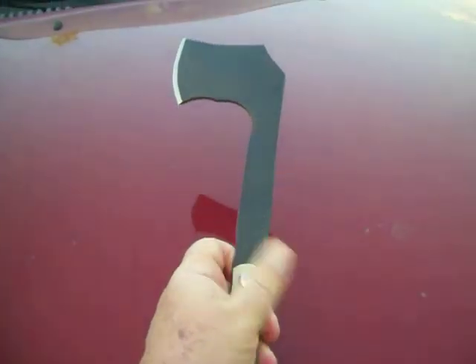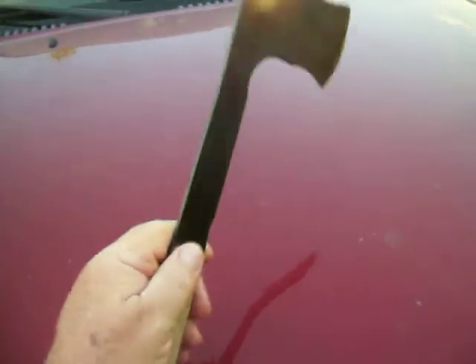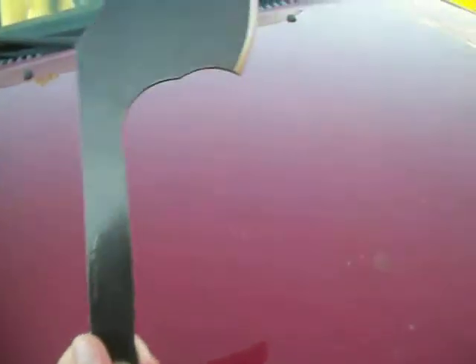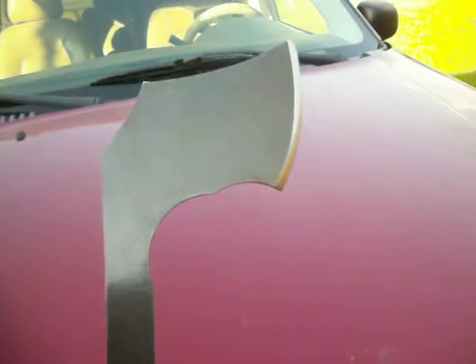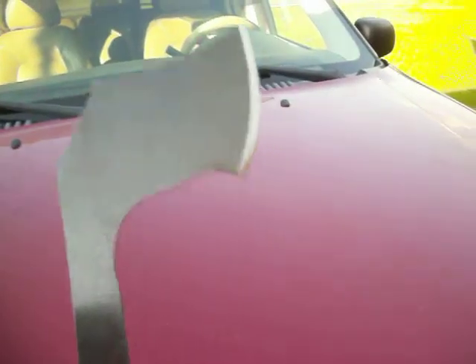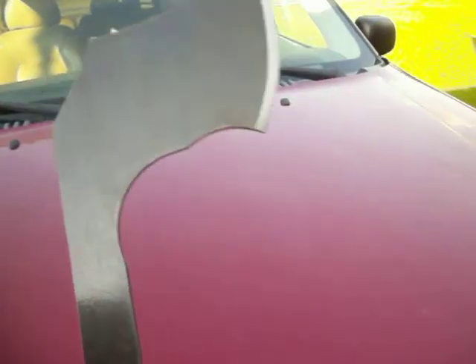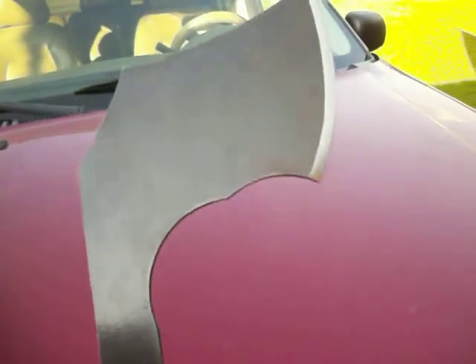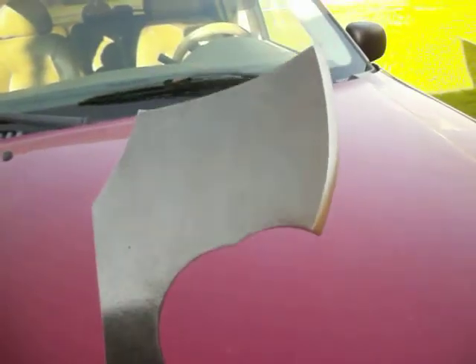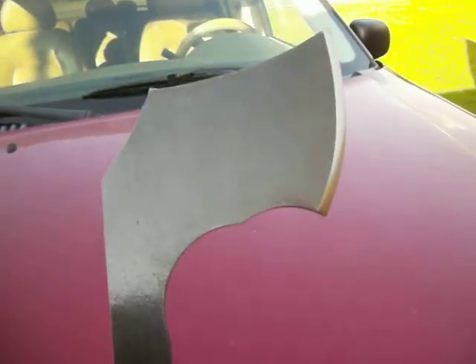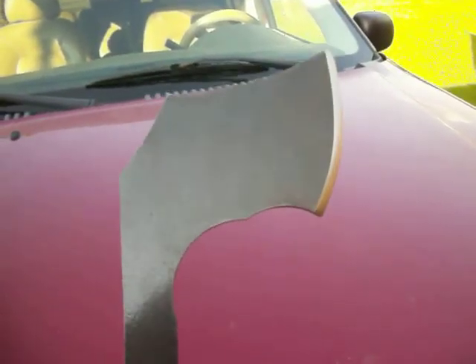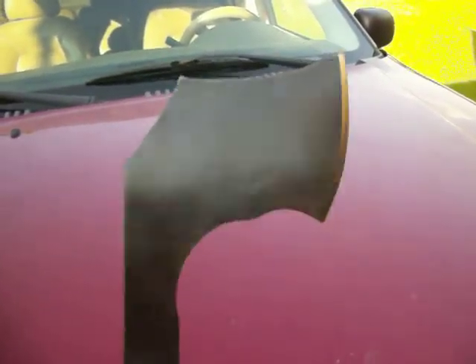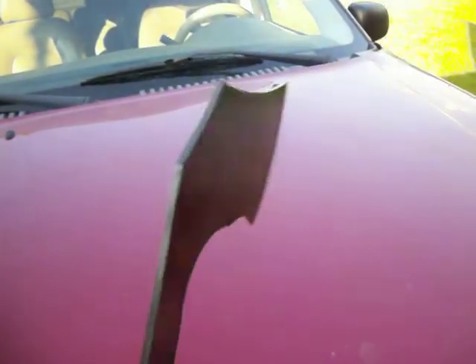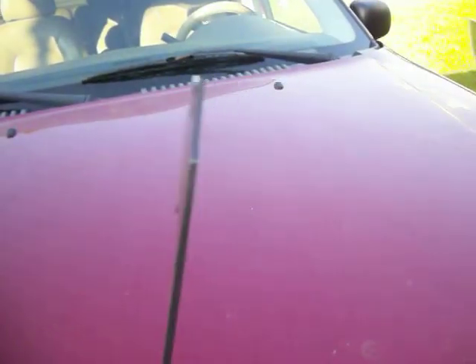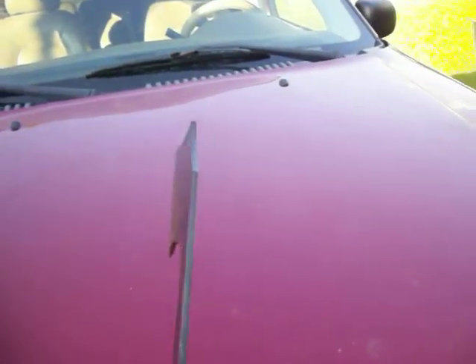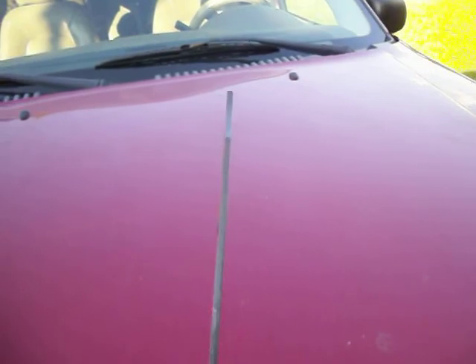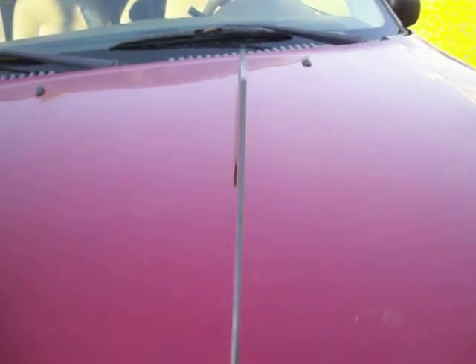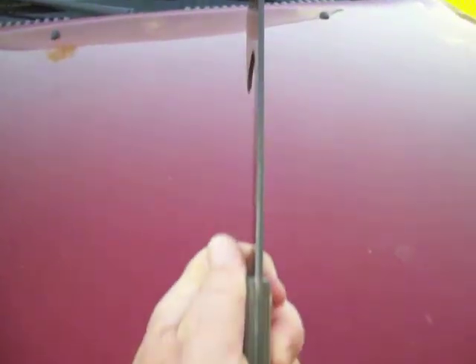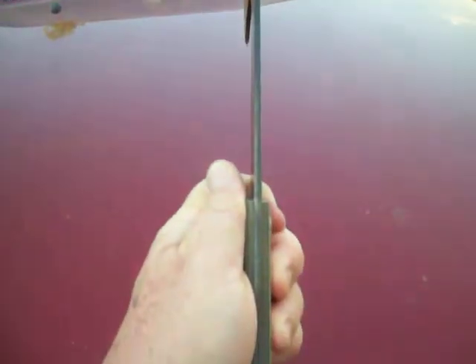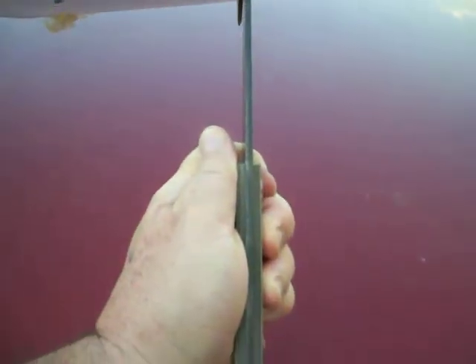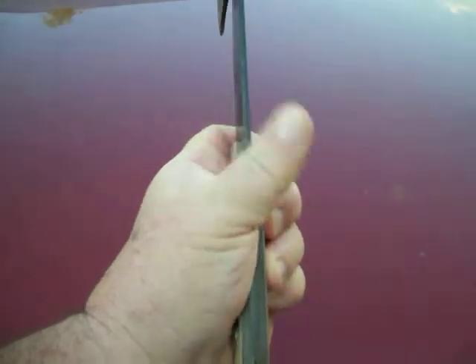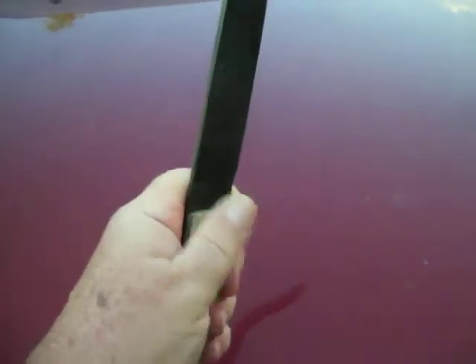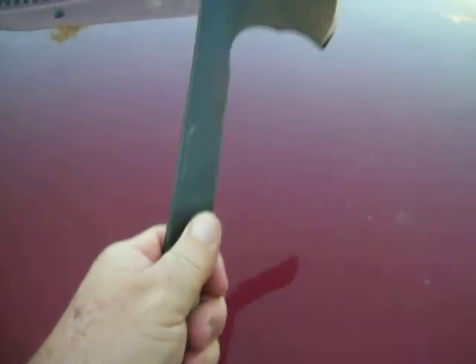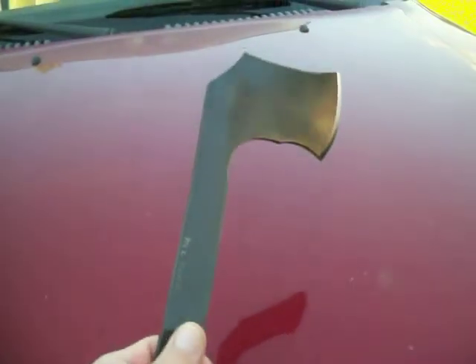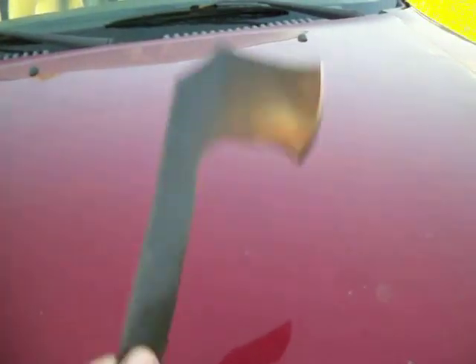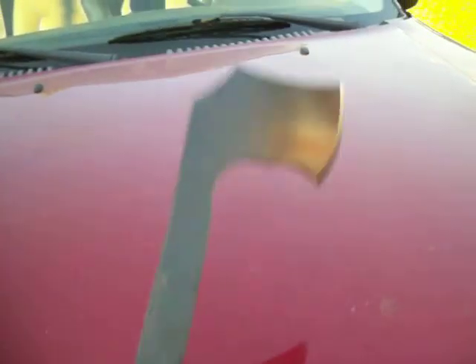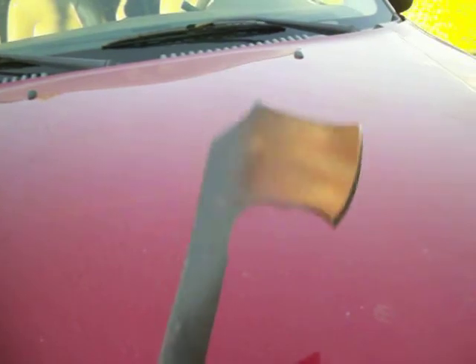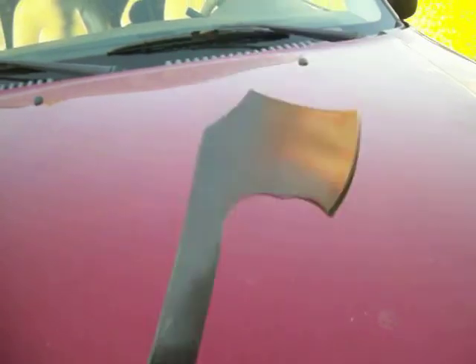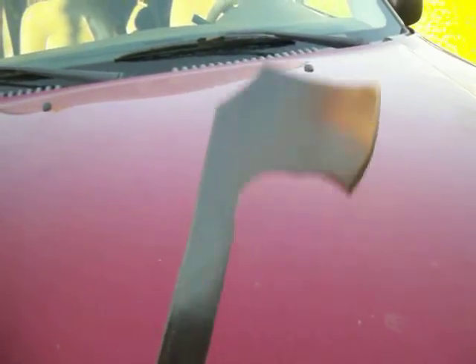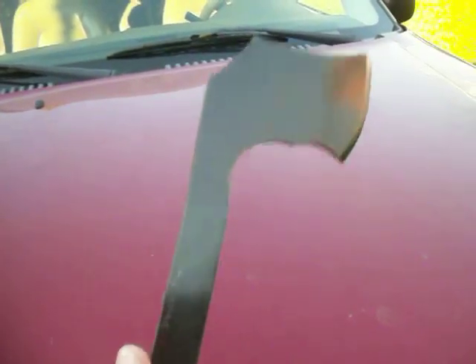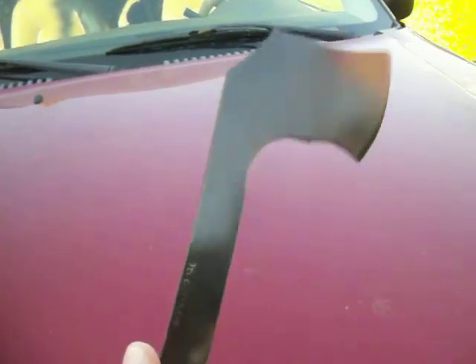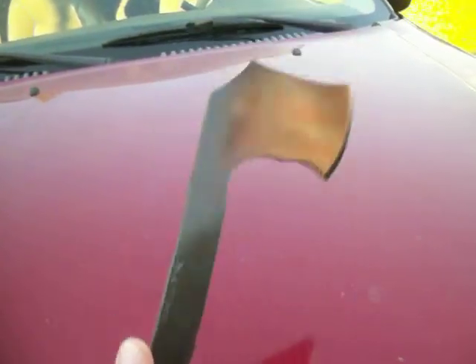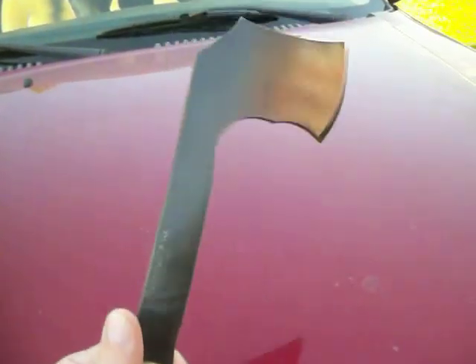Look at that, ain't that pretty? Look at that high upsweep right there. It won't break or bend or nothing. Beautiful little hawk — not too heavy. I think it weighs about 16 ounces.